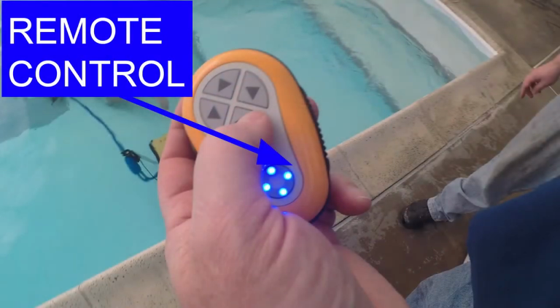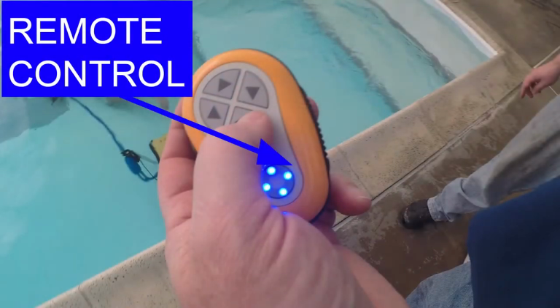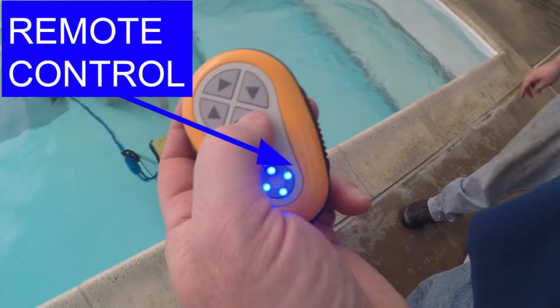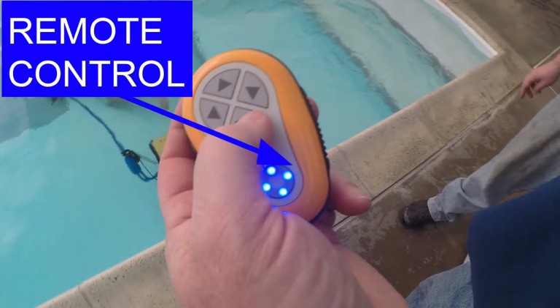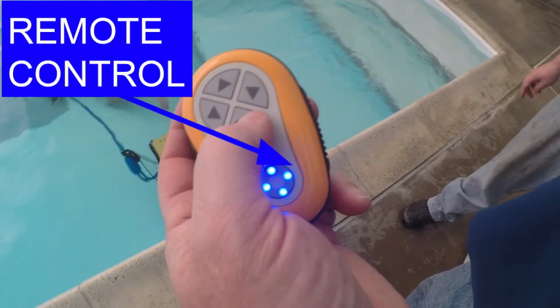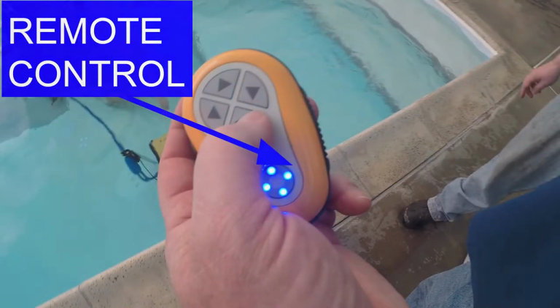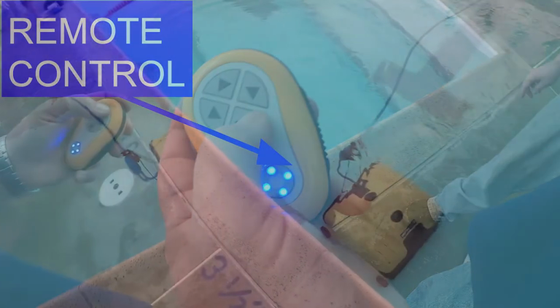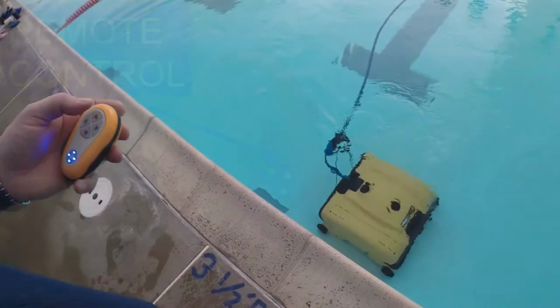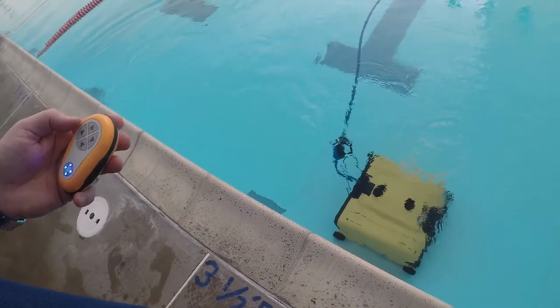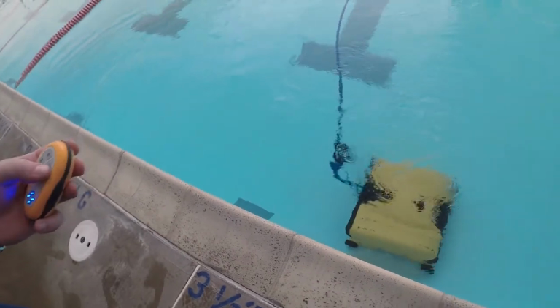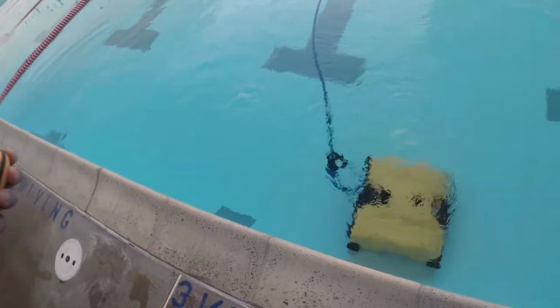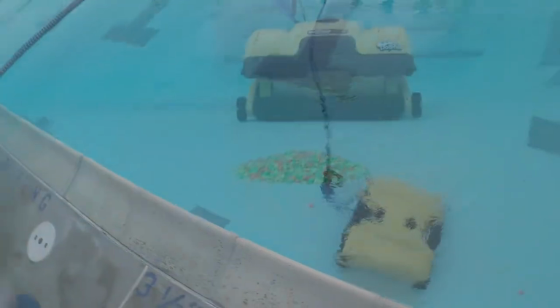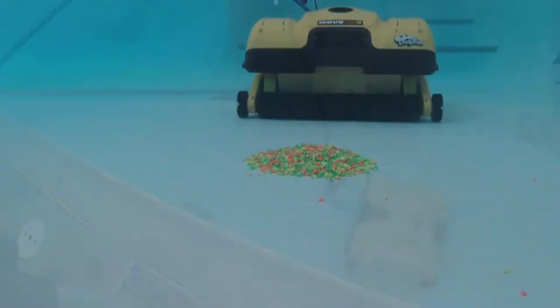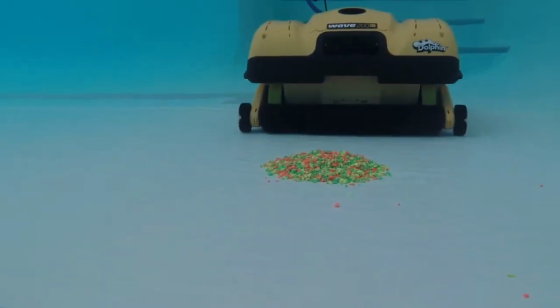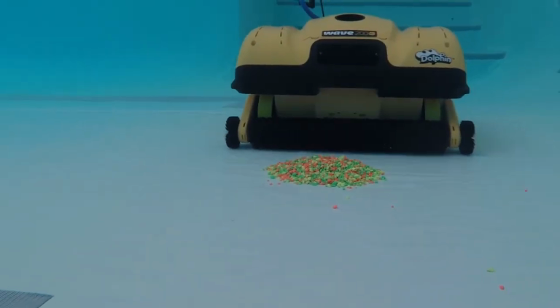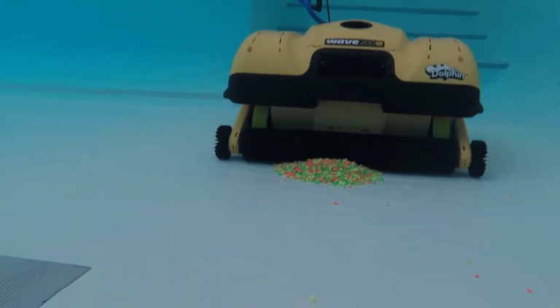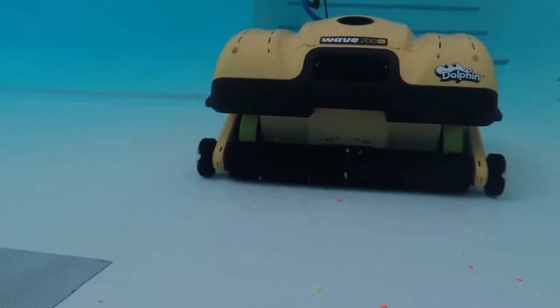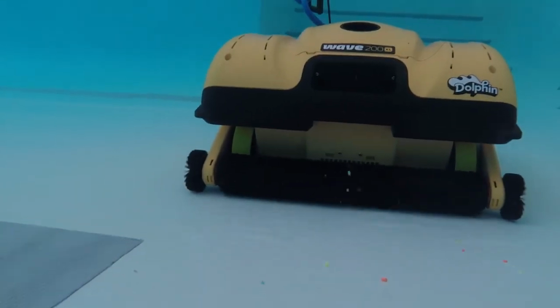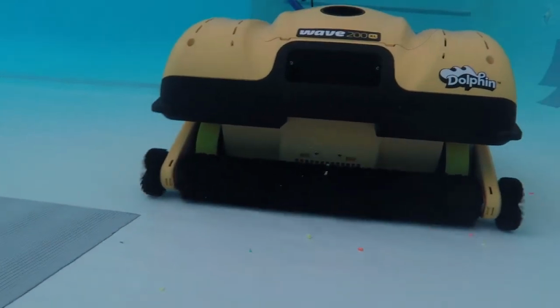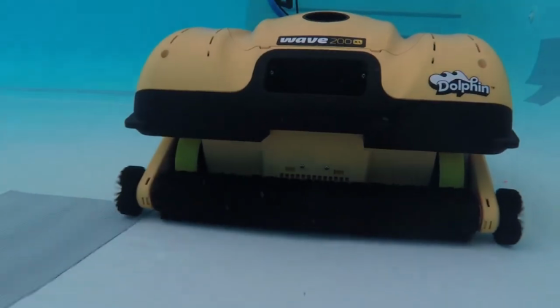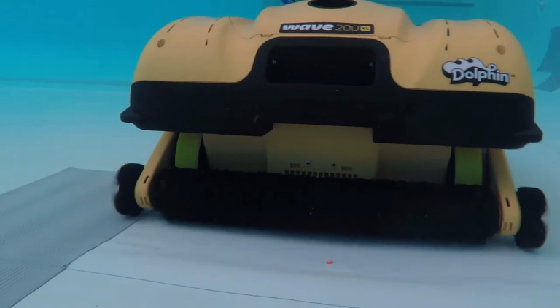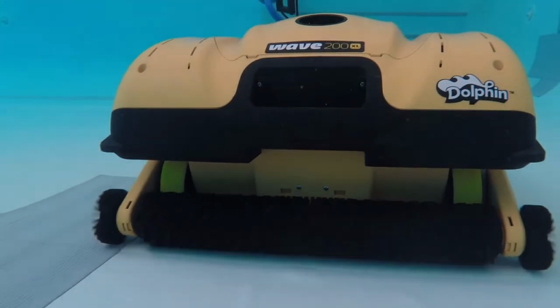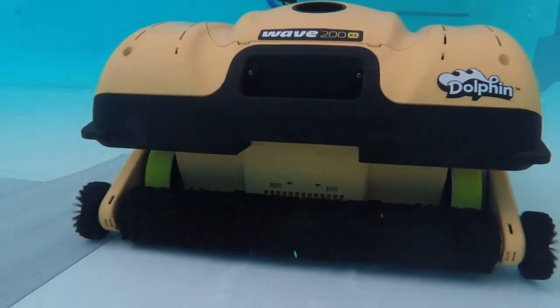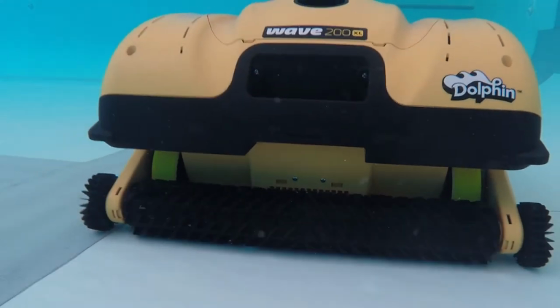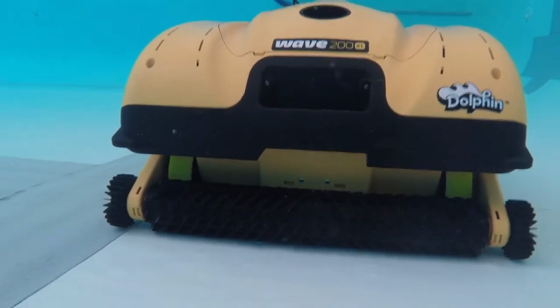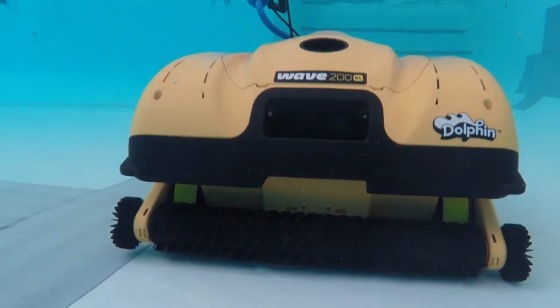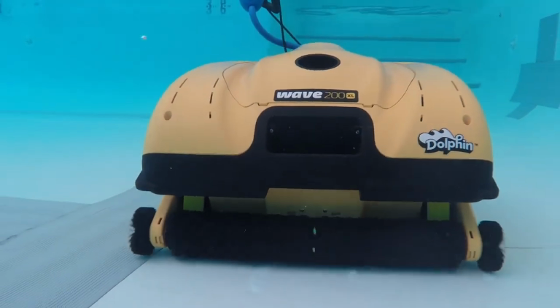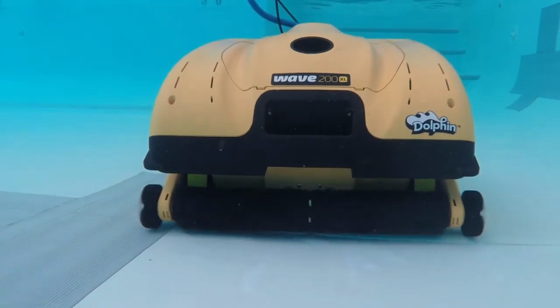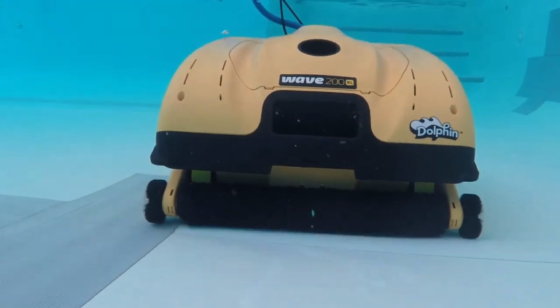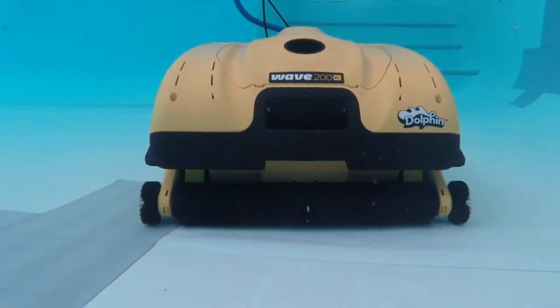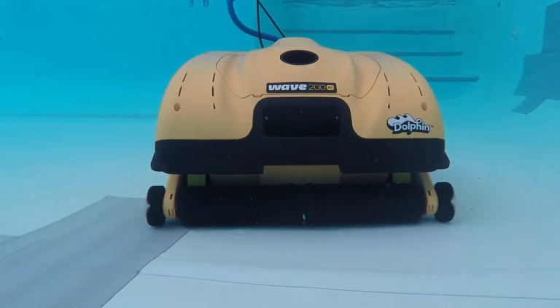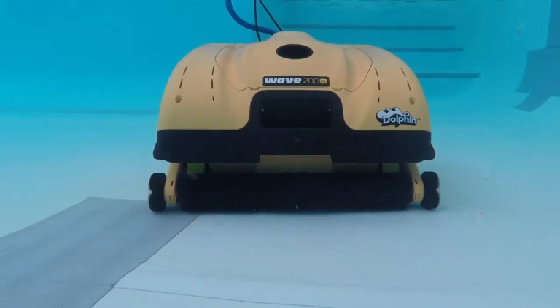Also bear in mind you can use a remote control. You'll see there what we just did is put about three pounds of dirt in. The unit went over one time and picks it up.